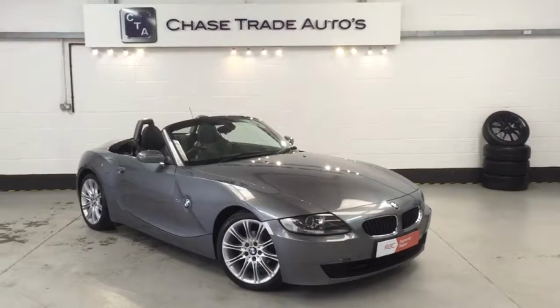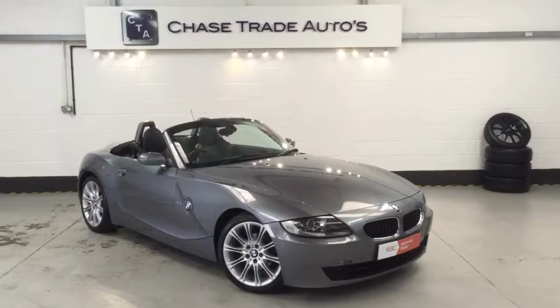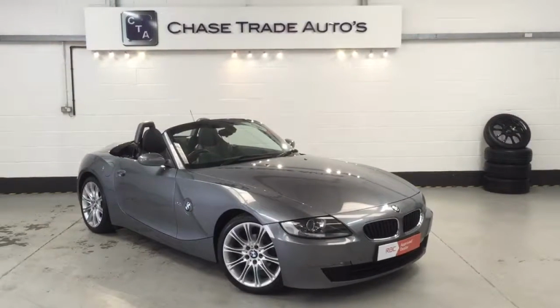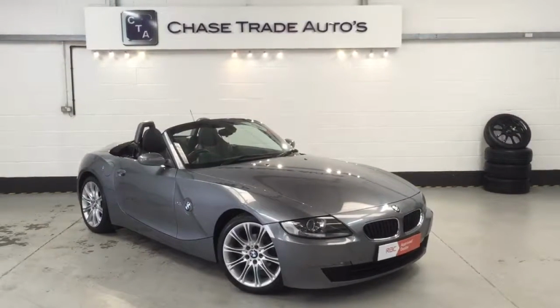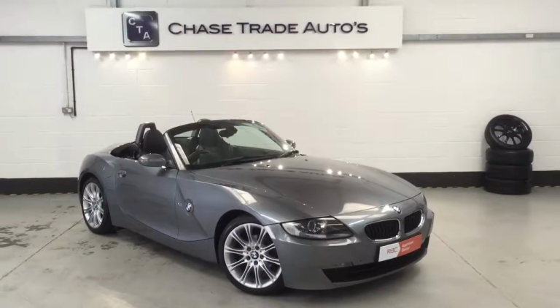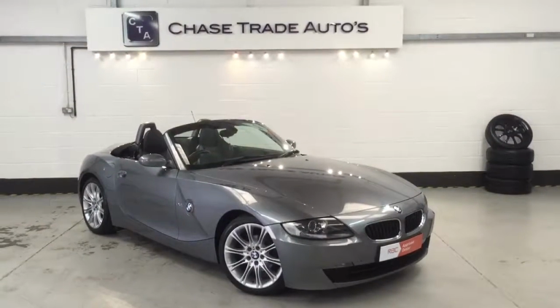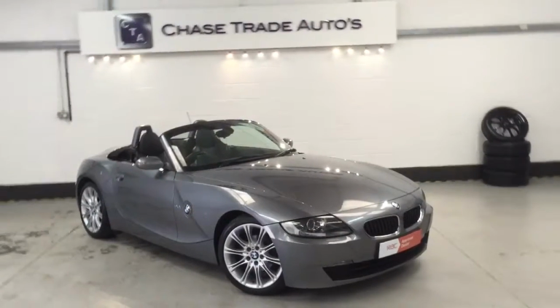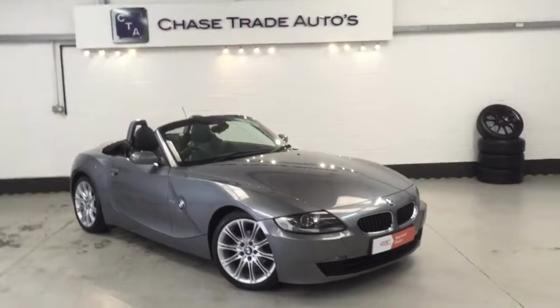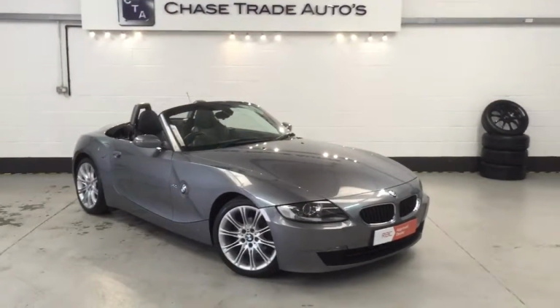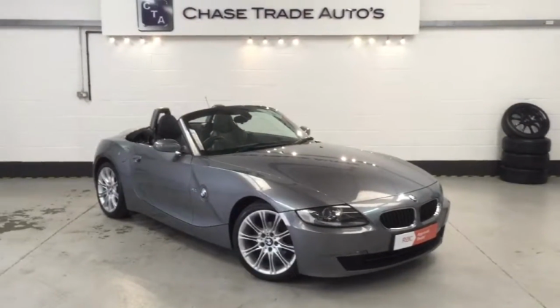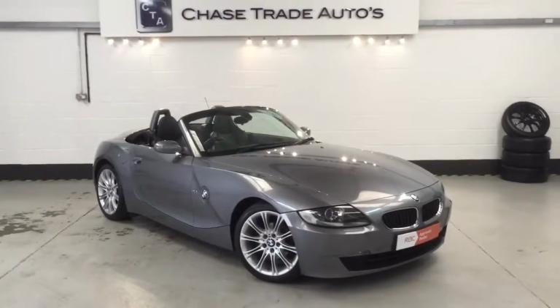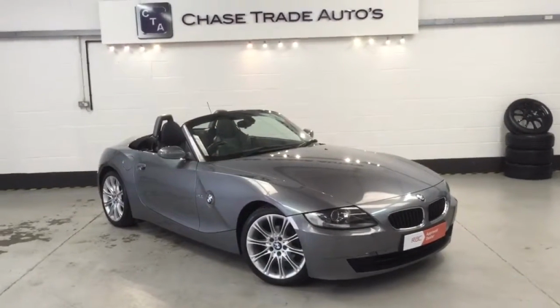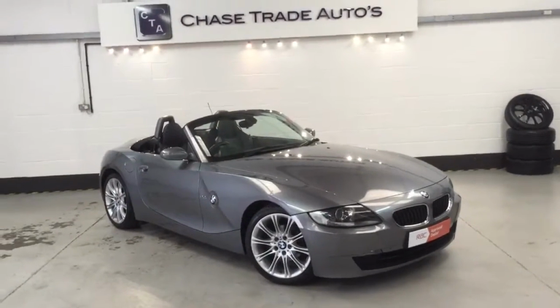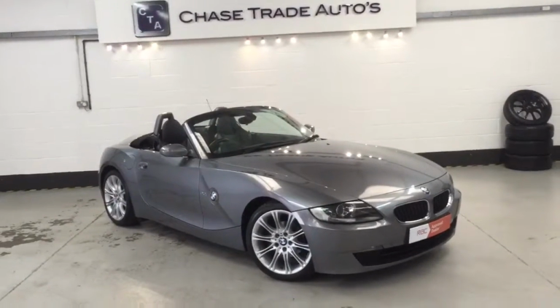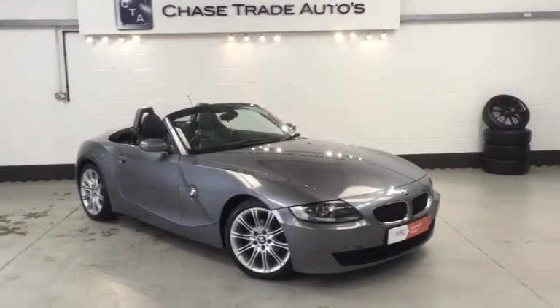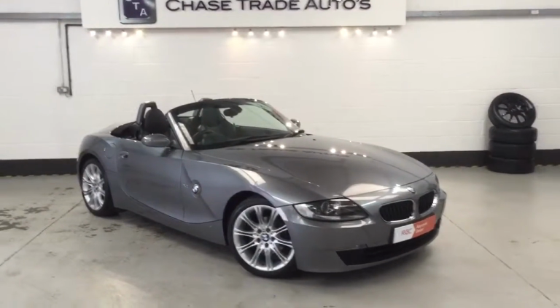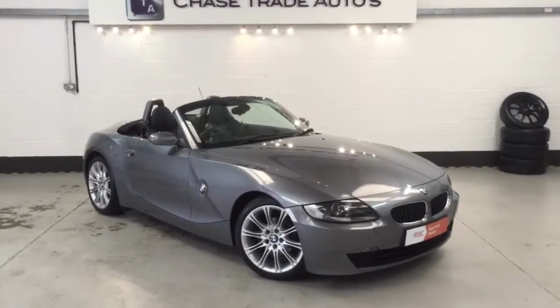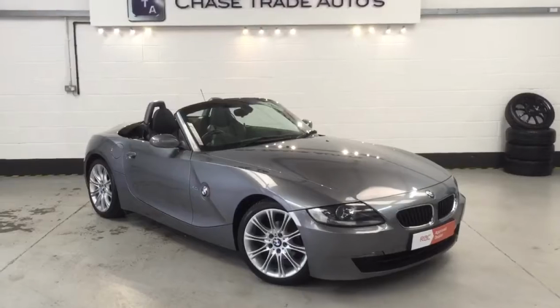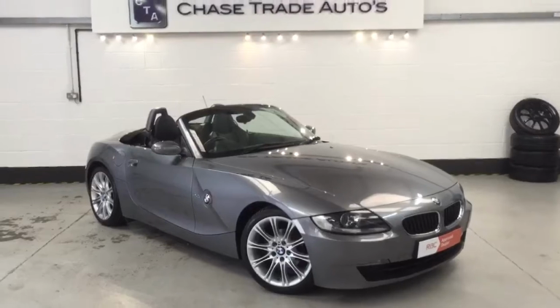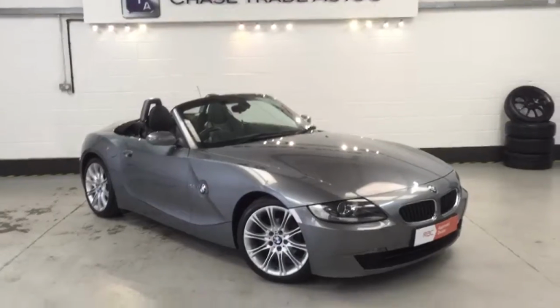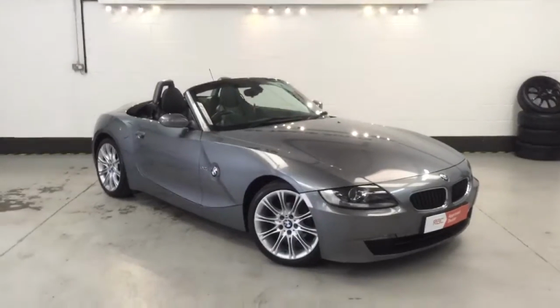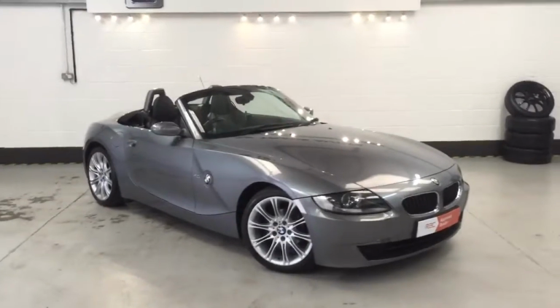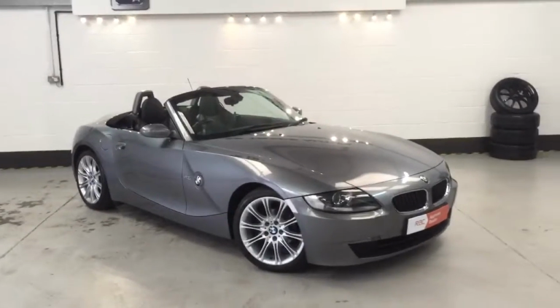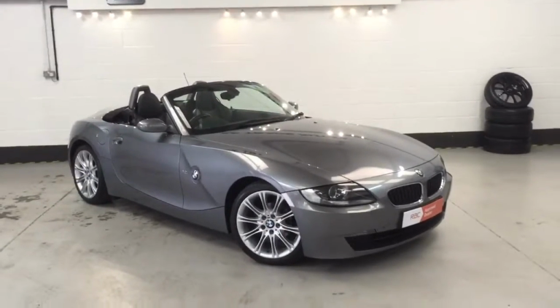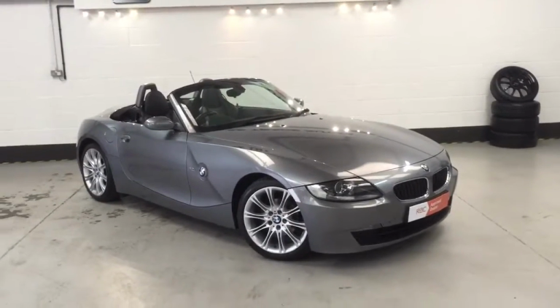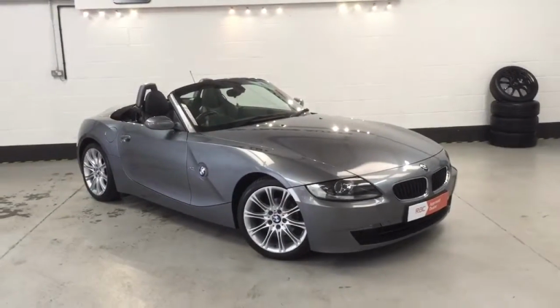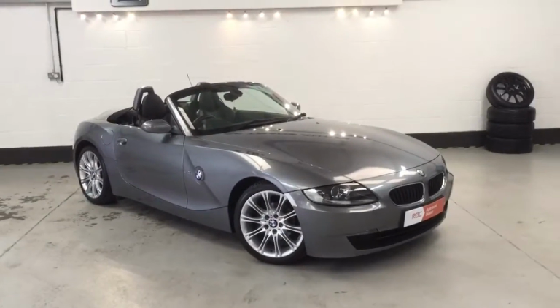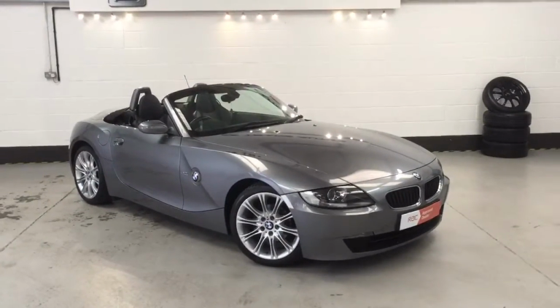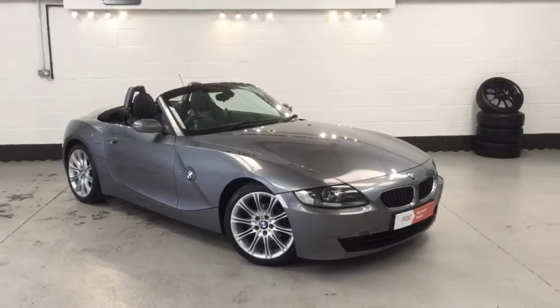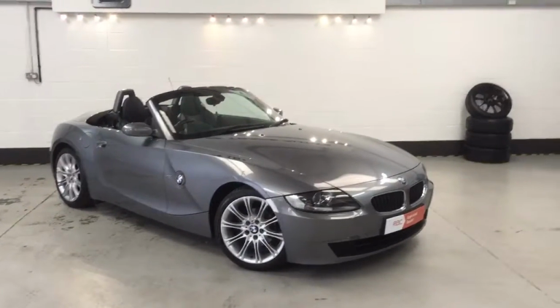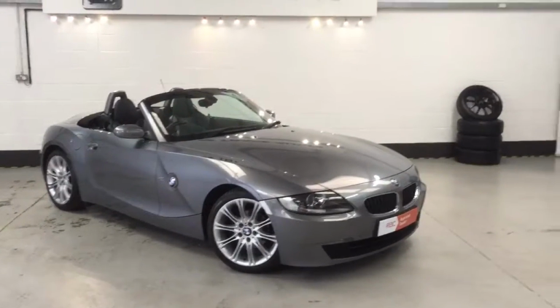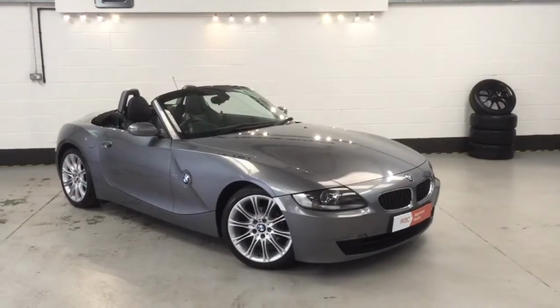Welcome to Hestrade Autos. Here we have our 2008 58-plate BMW Z4 2-litre. This one is the M Sport version.